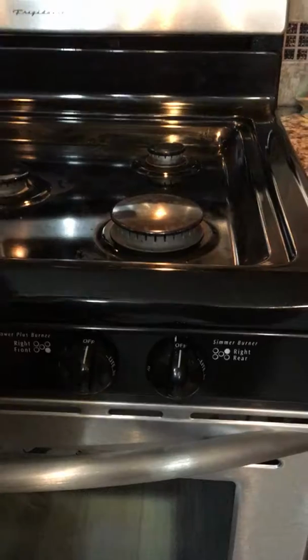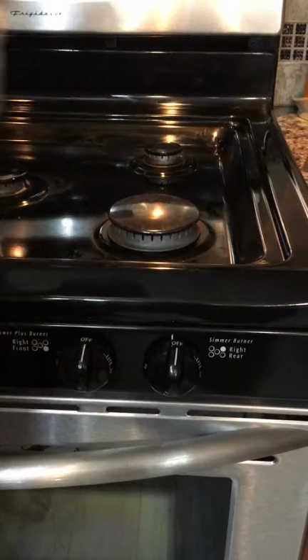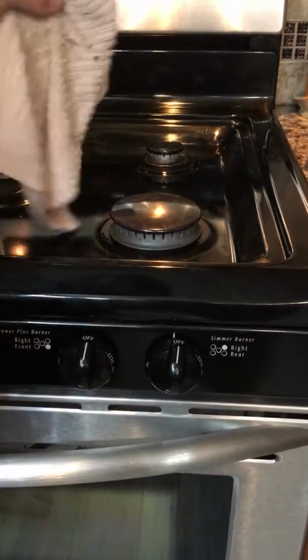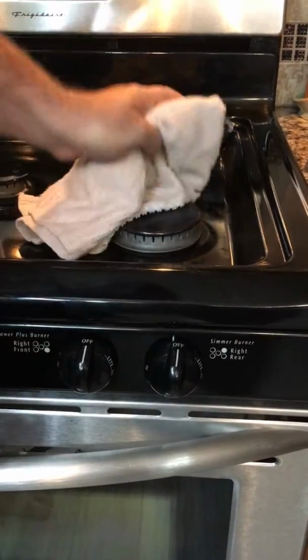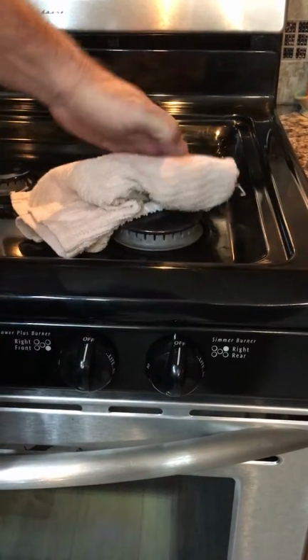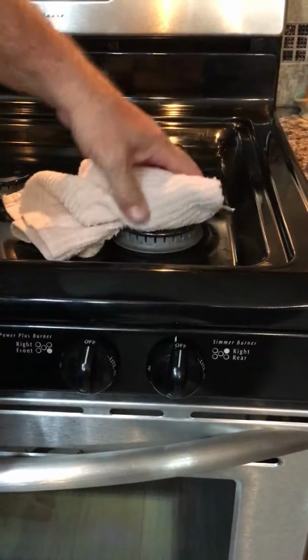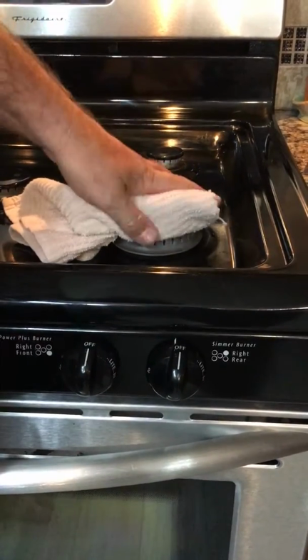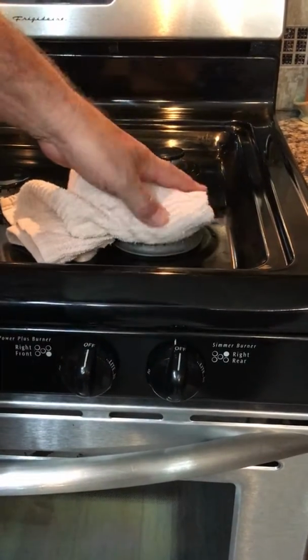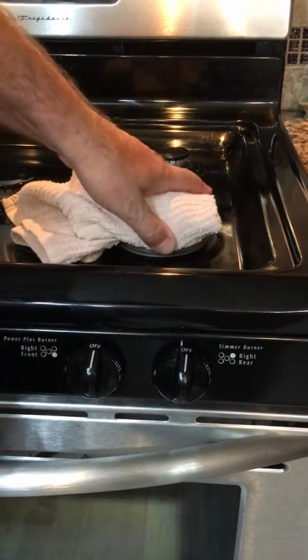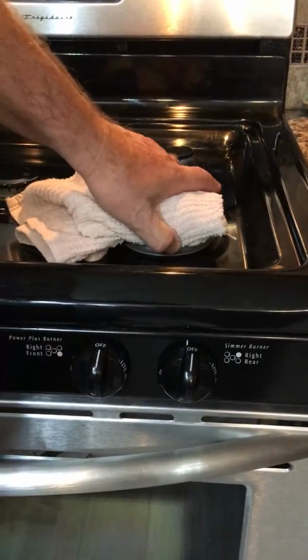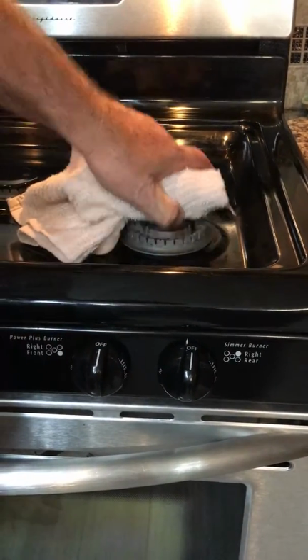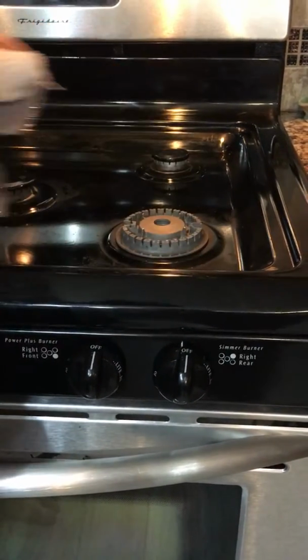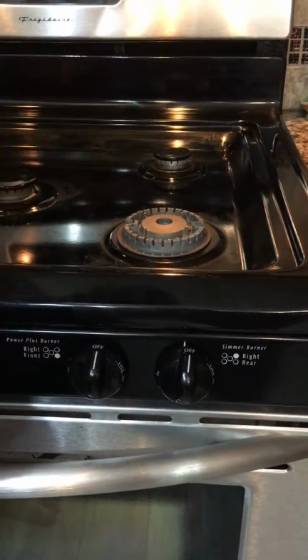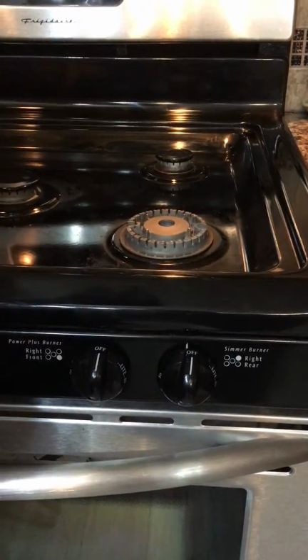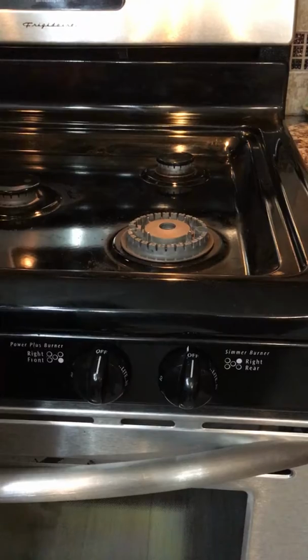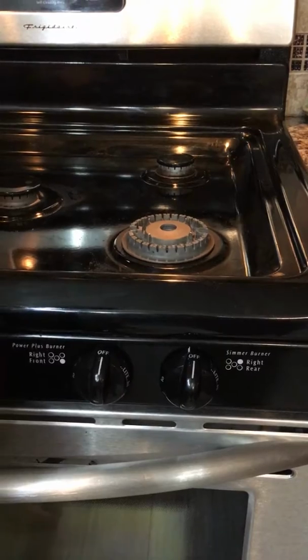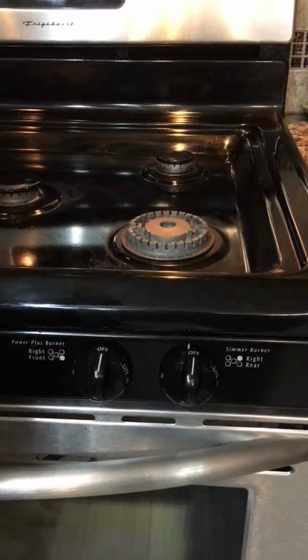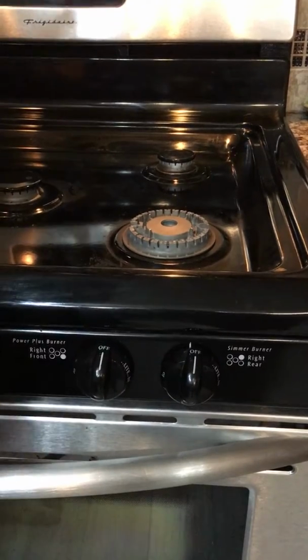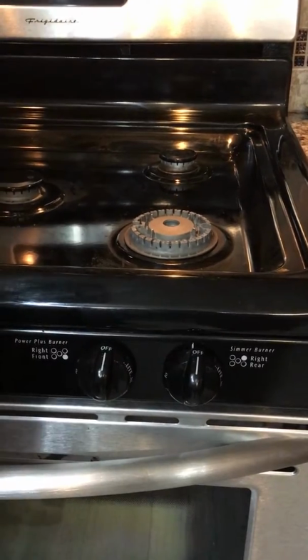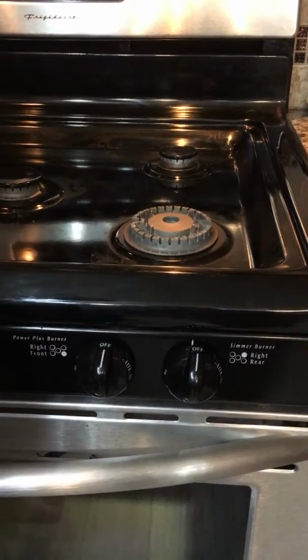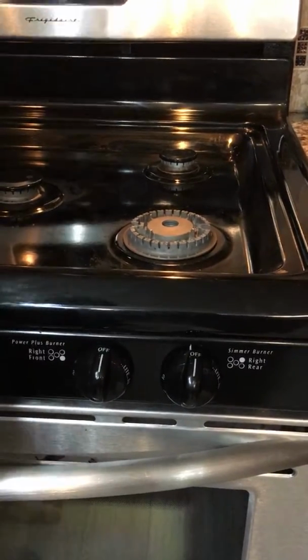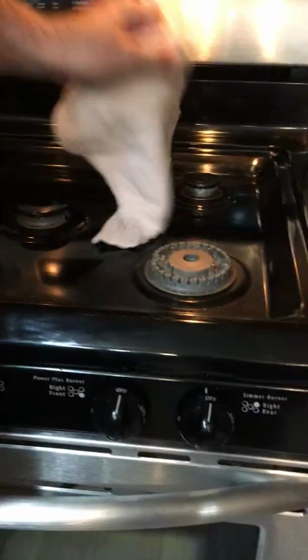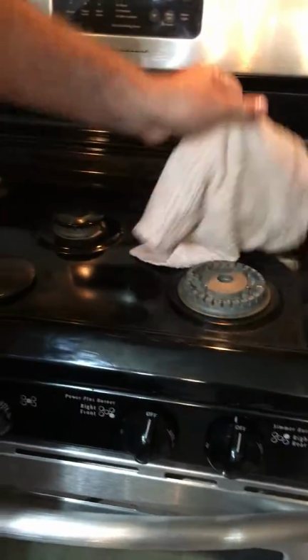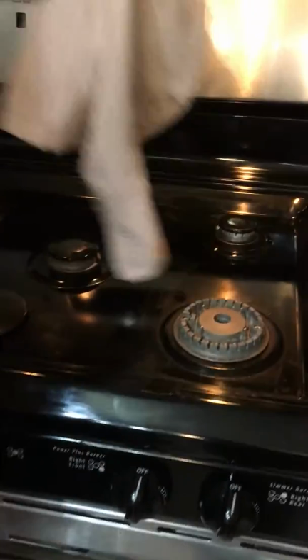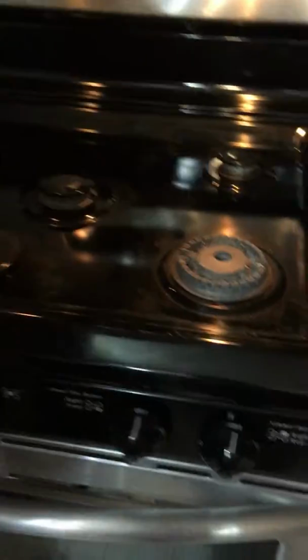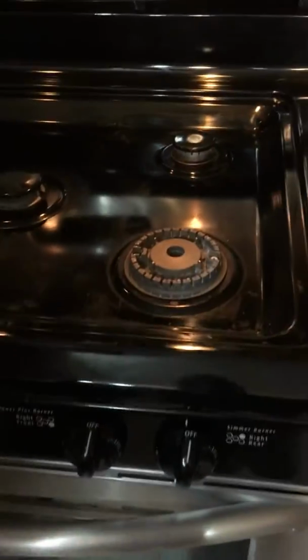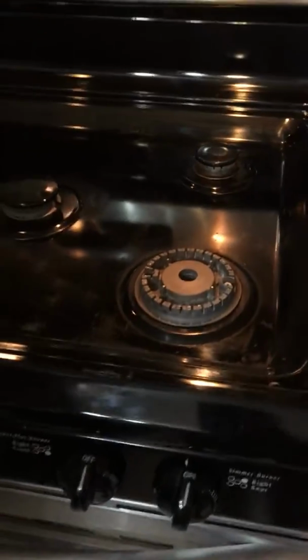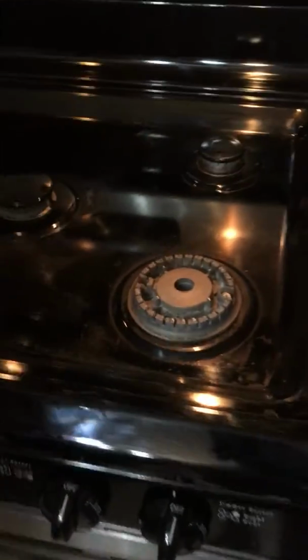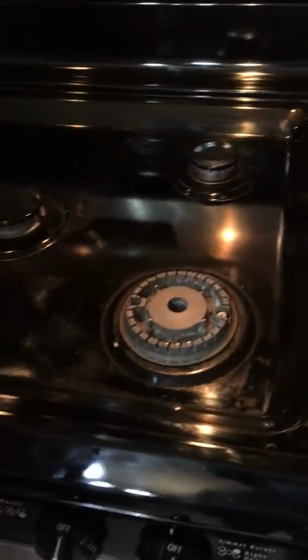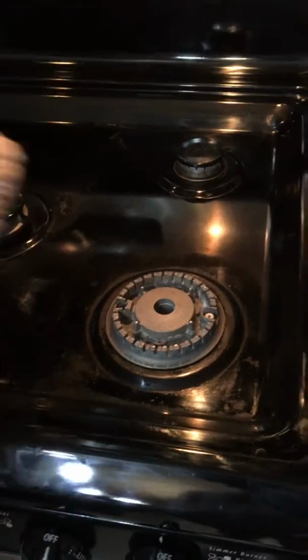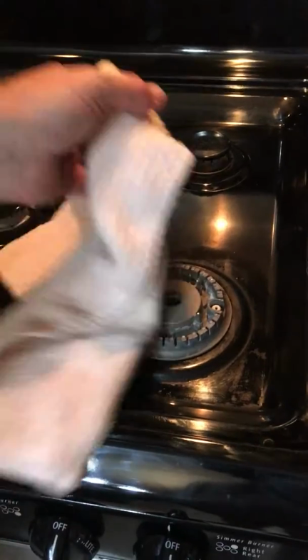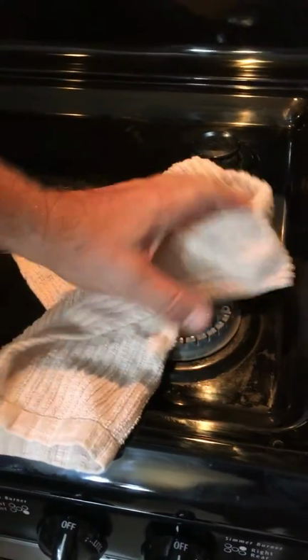What we're going to do is take this top piece off. You need to be very careful if it's hot. Take that top piece off and then take the diffuser out also.